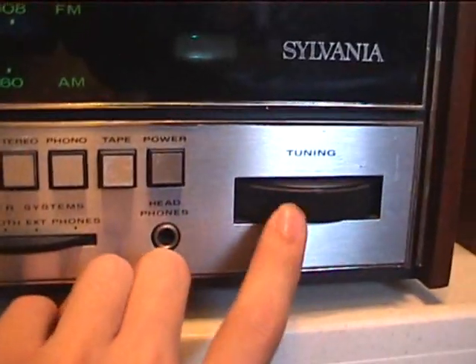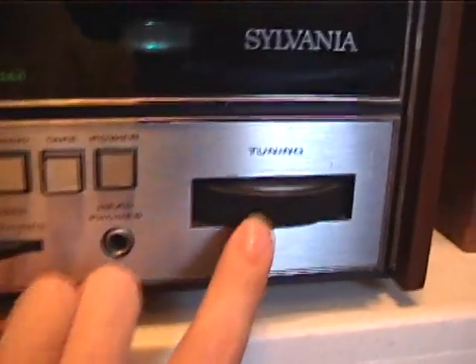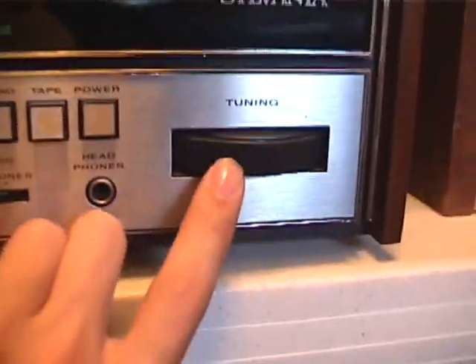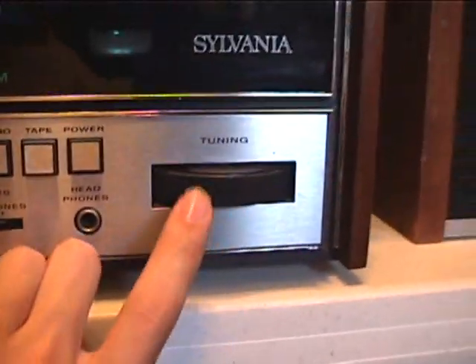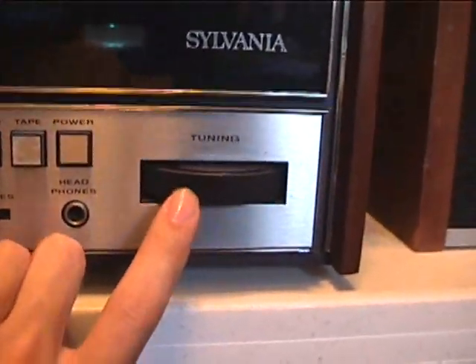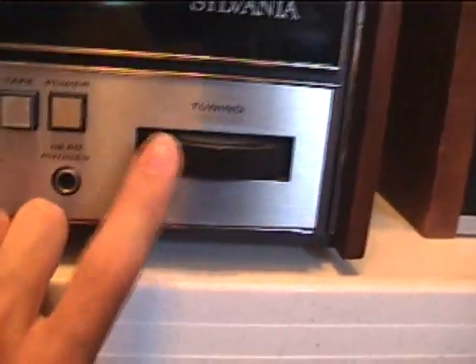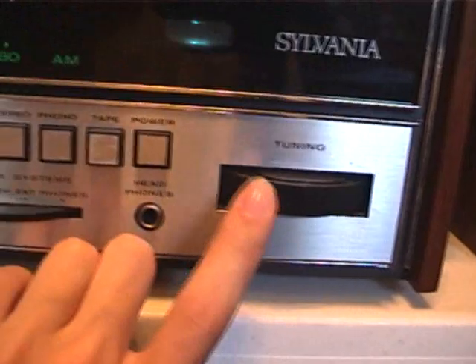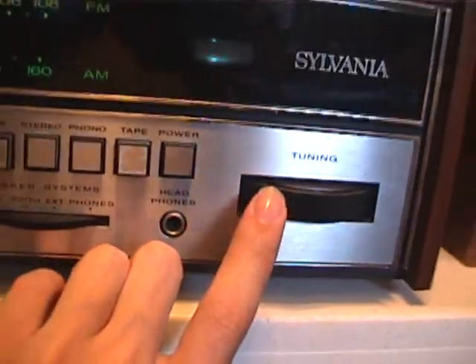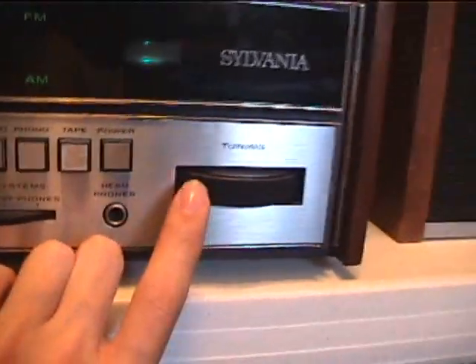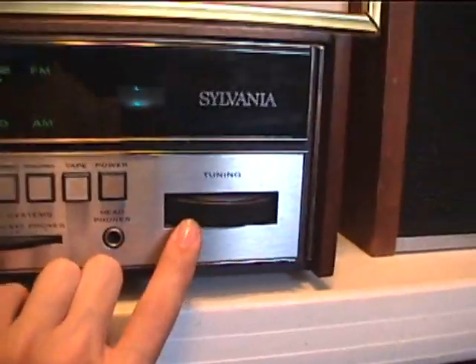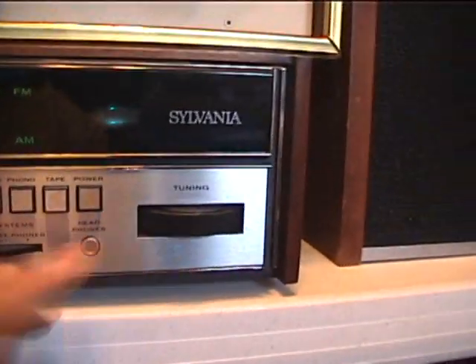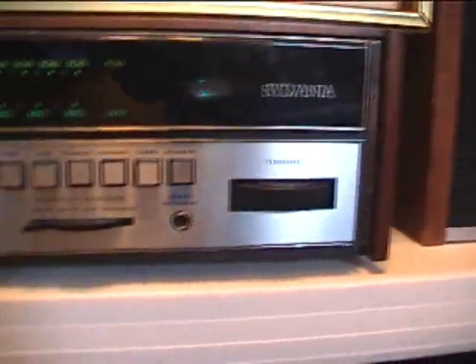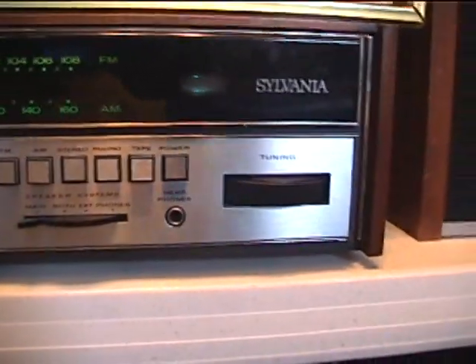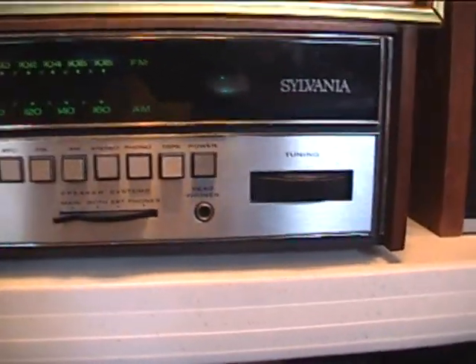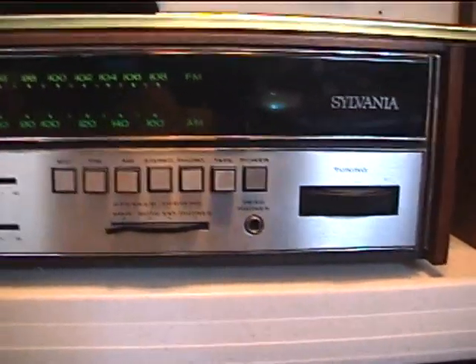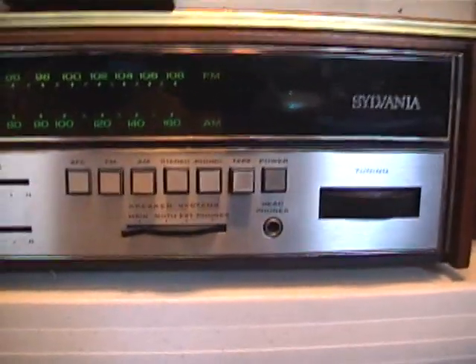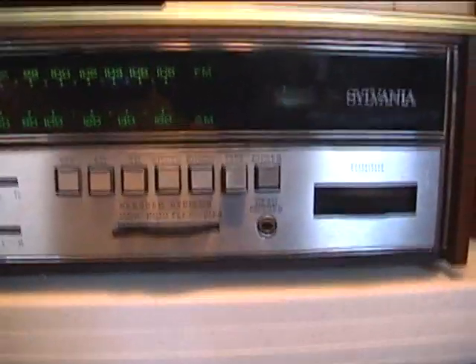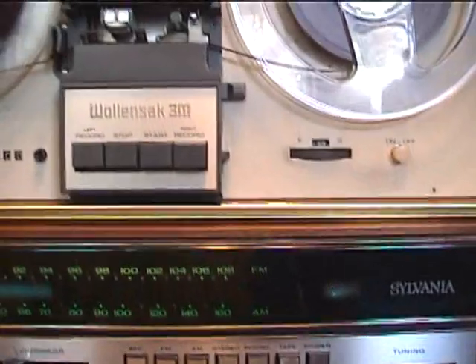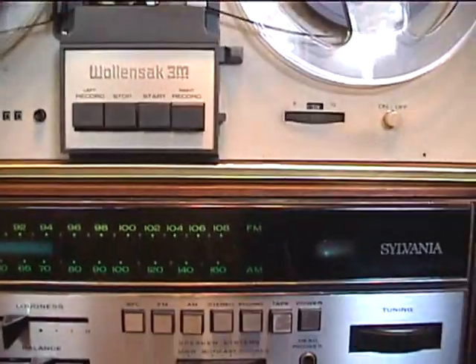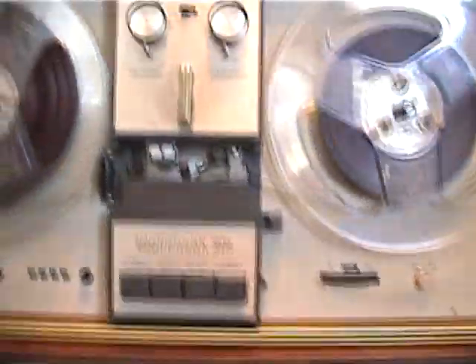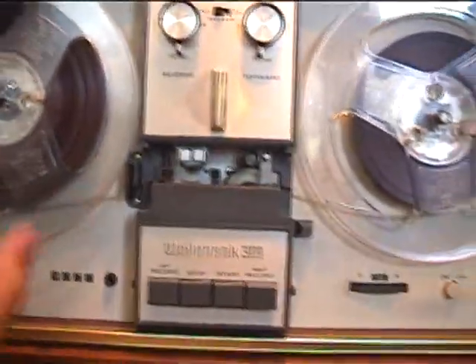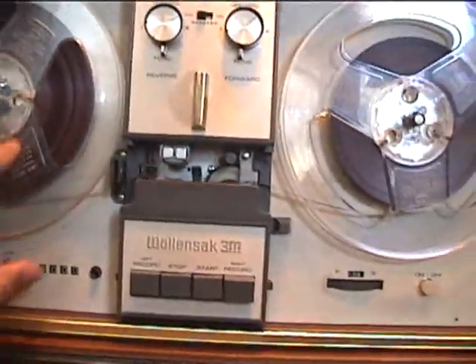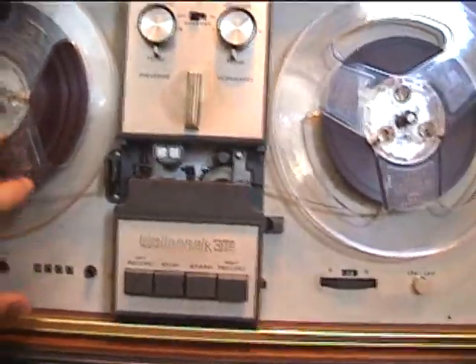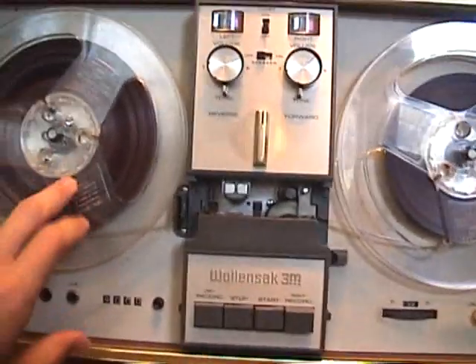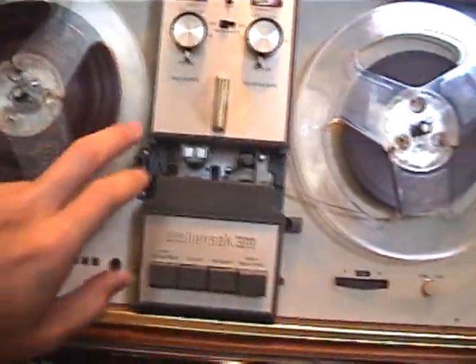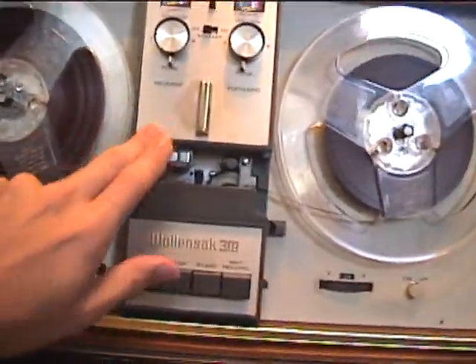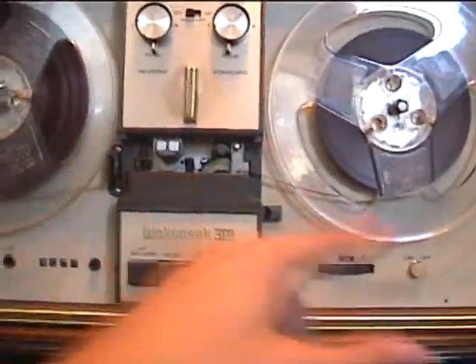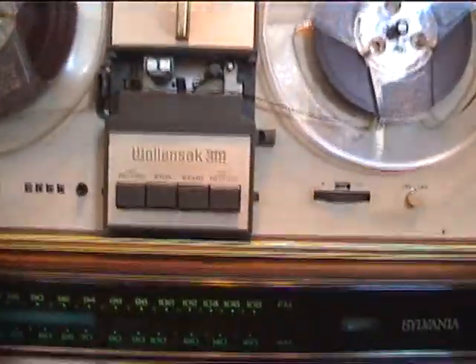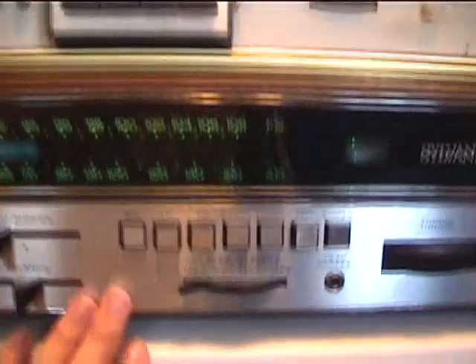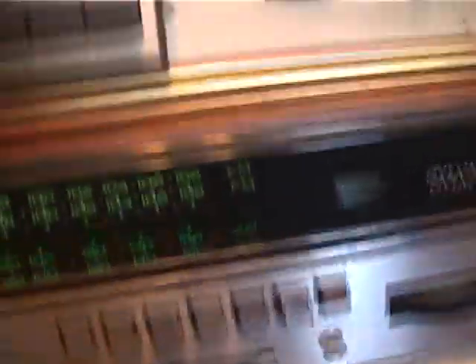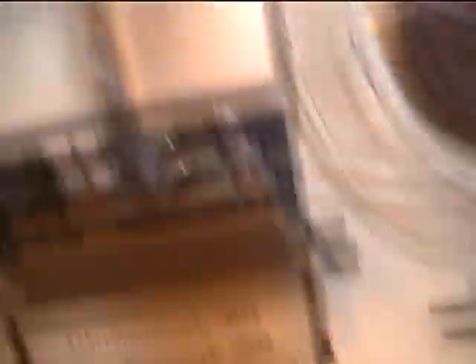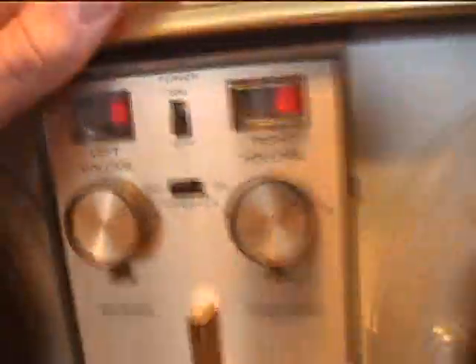It's got the tuning dial, which is a style like you see on a lot of the old Marantz receivers. And of course it has tape in and out, because I may be able to record off the radio with this reel-to-reel and play it back through the stereo, using this as a preamp.